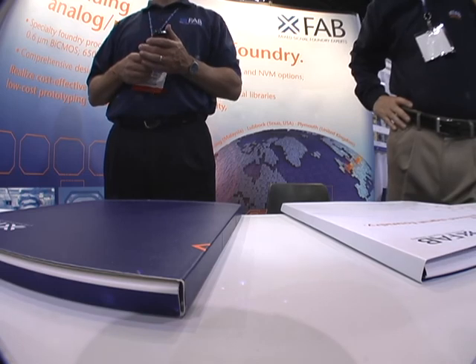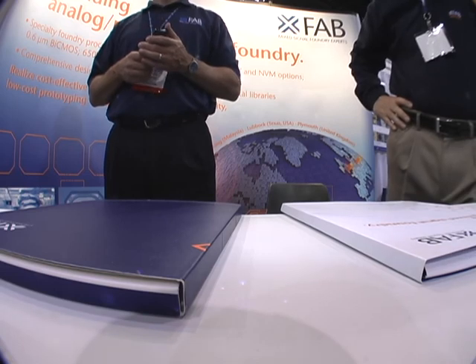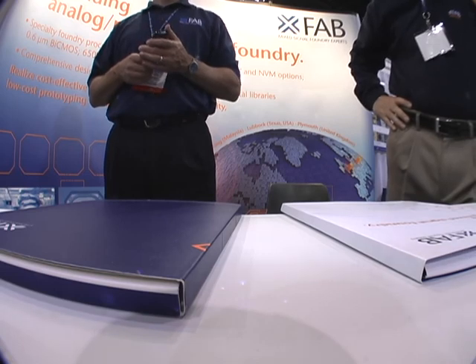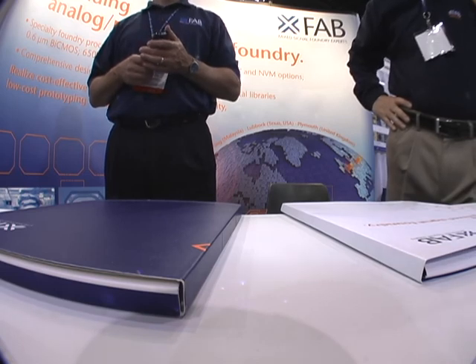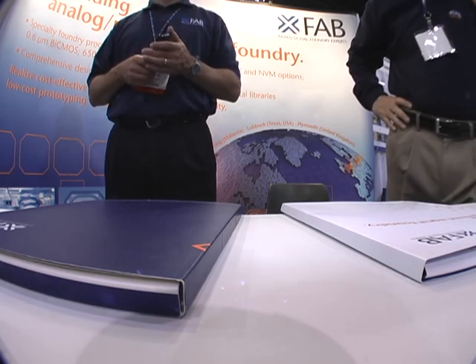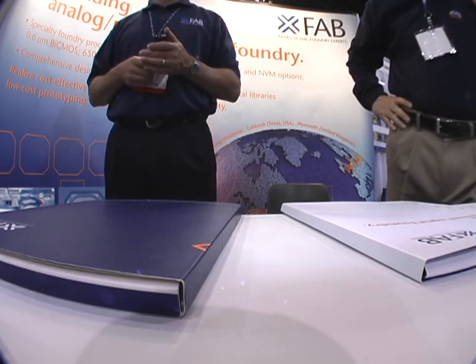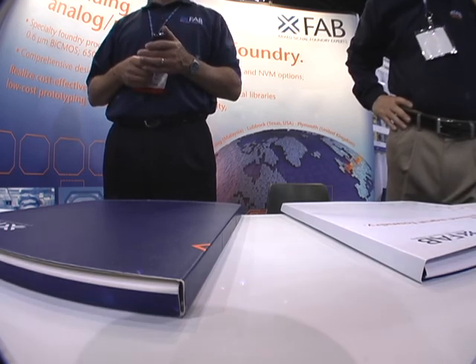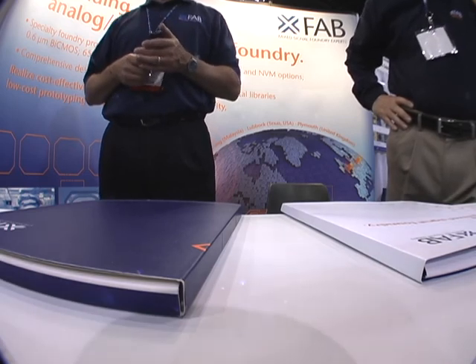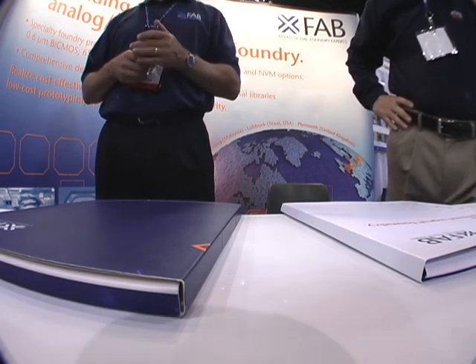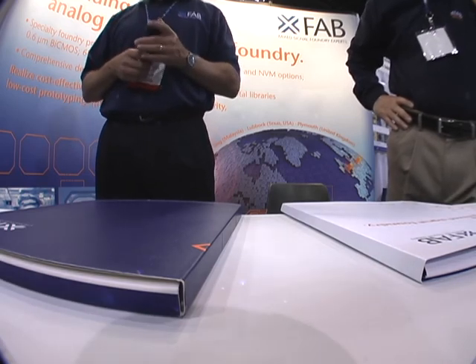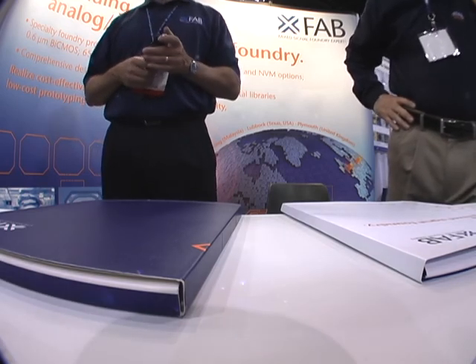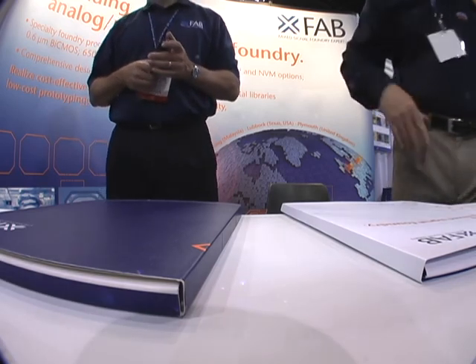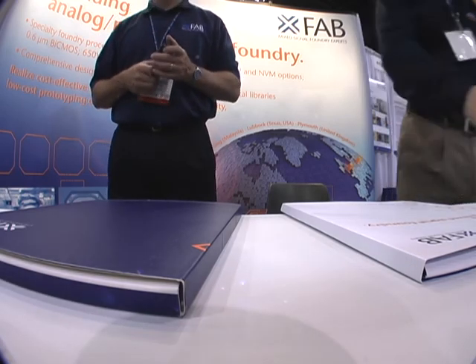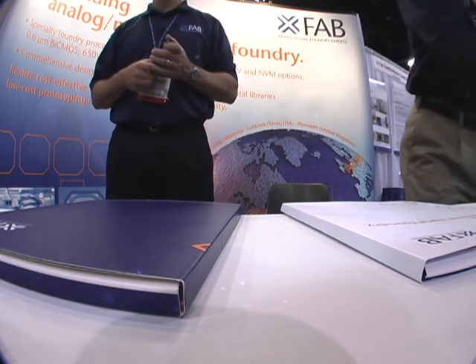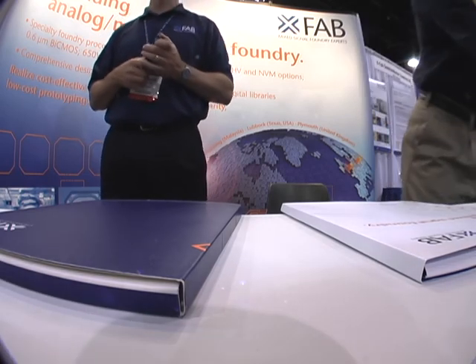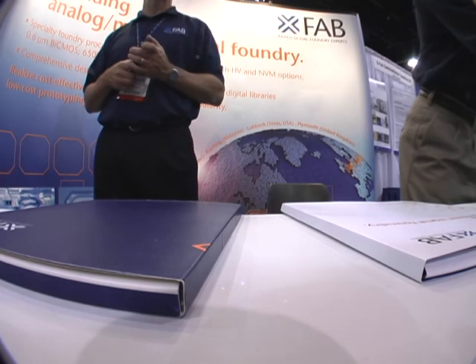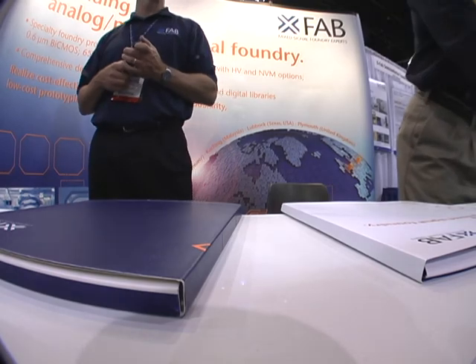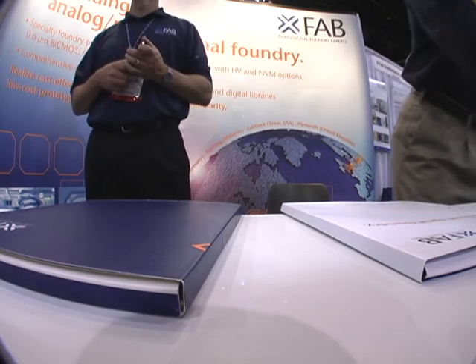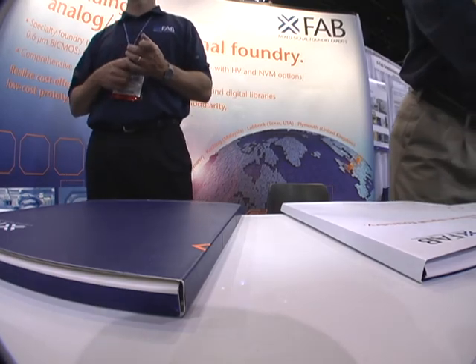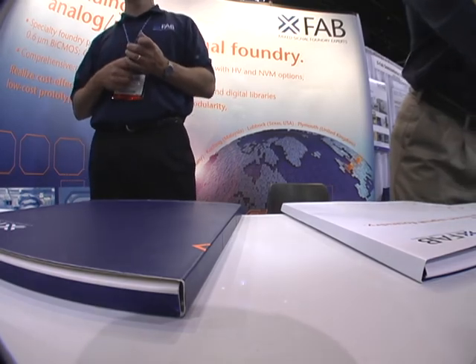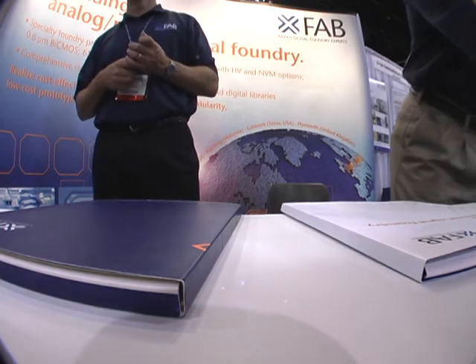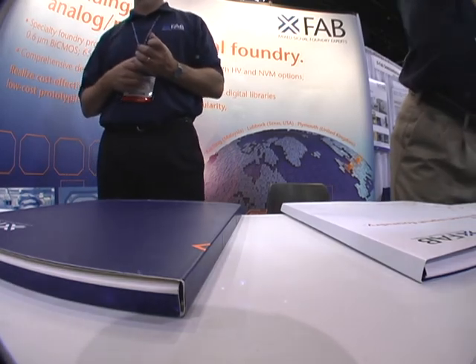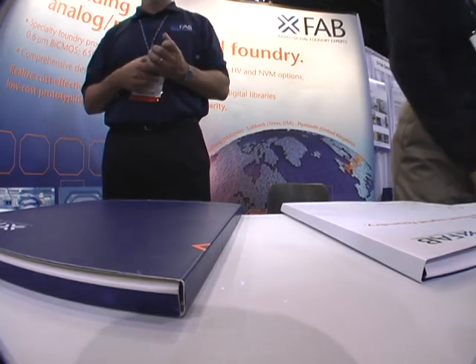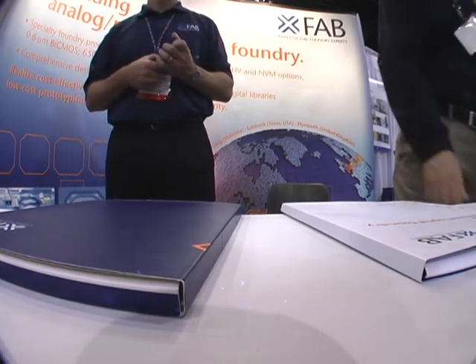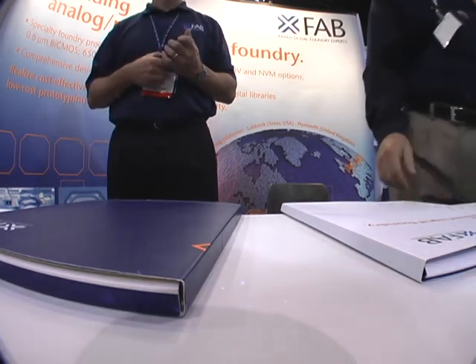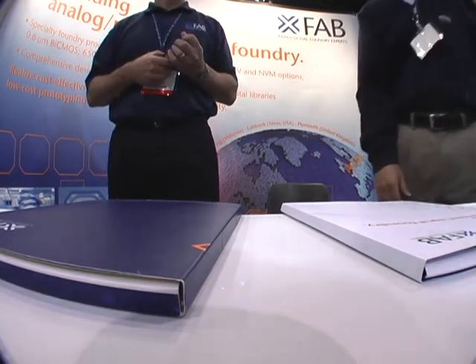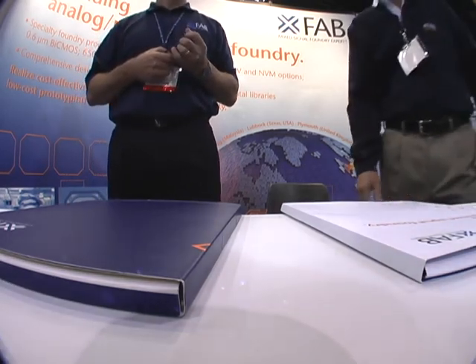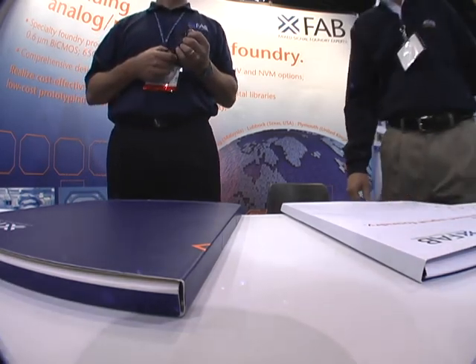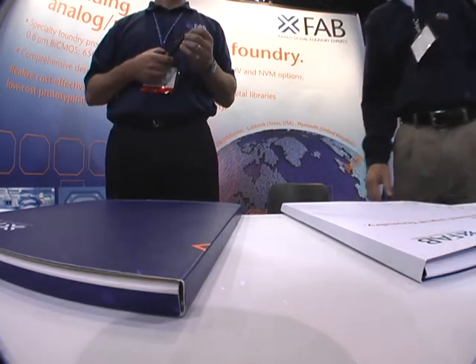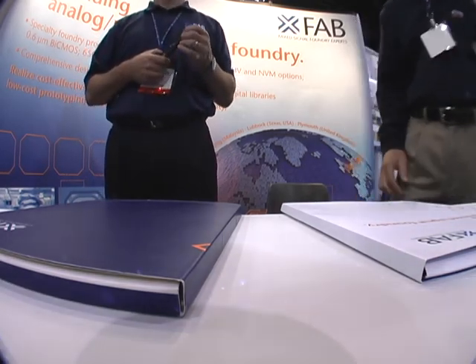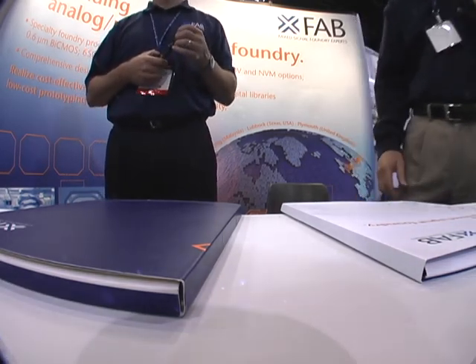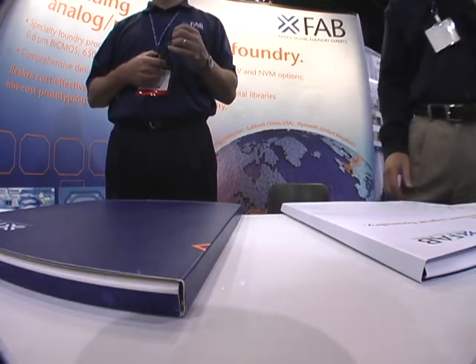We have five facilities — two in Germany, one in the UK, one in Texas, and one in Malaysia. Wow. I hope you forget to pay more.